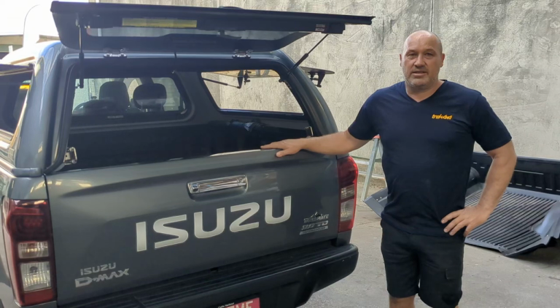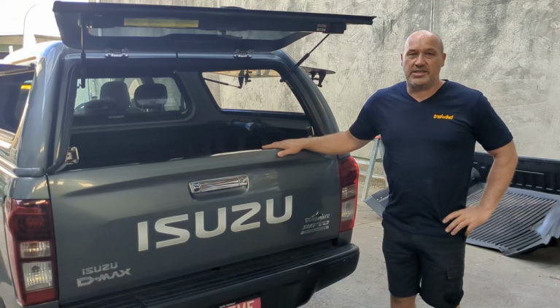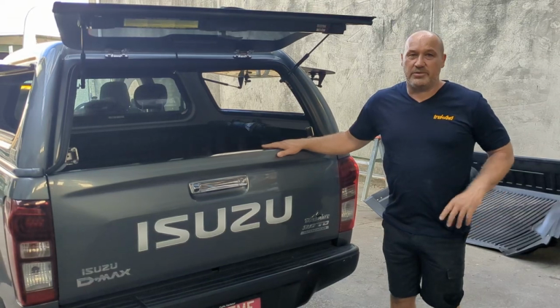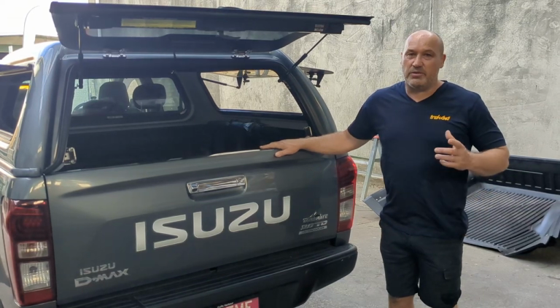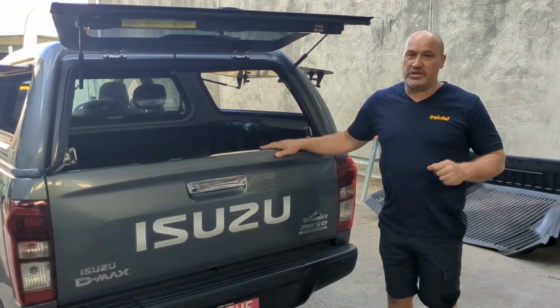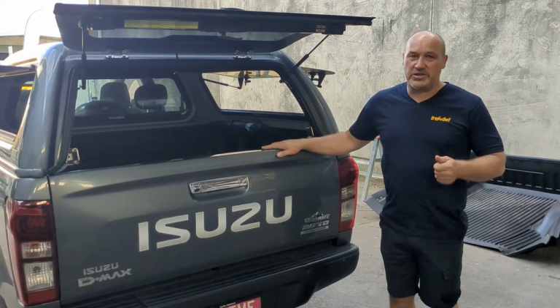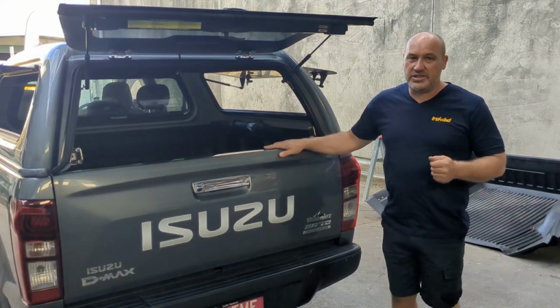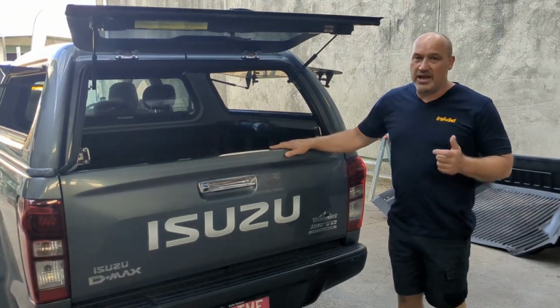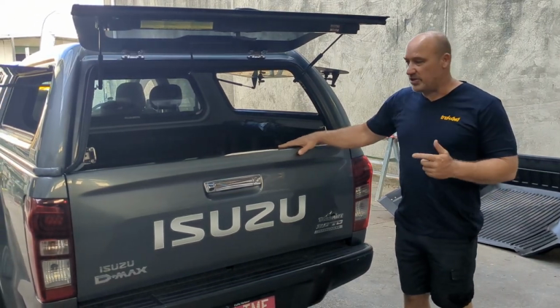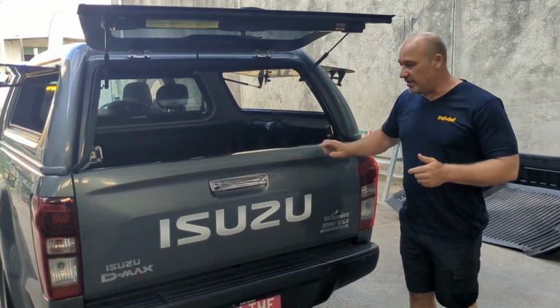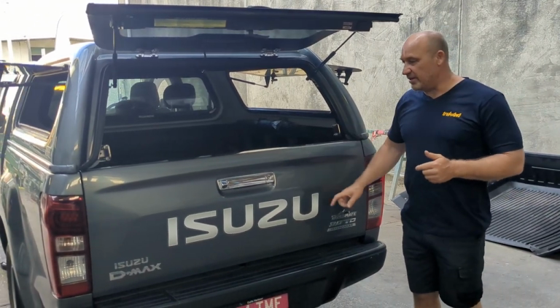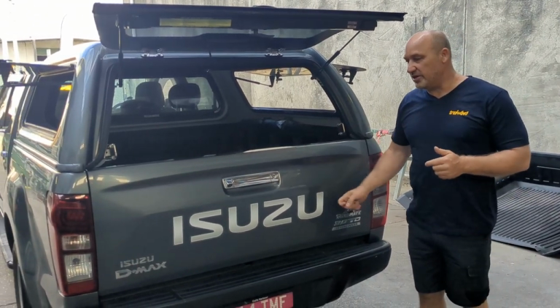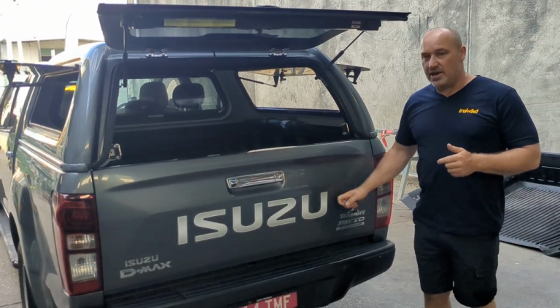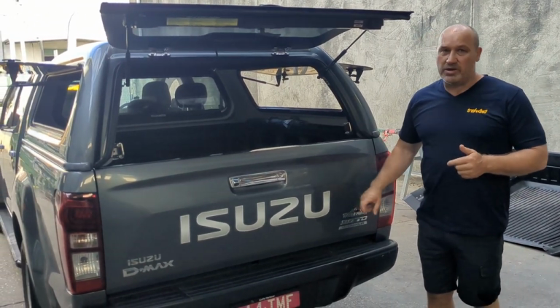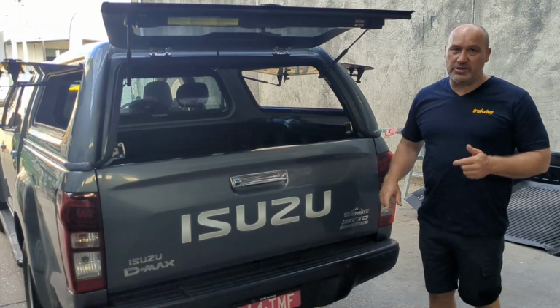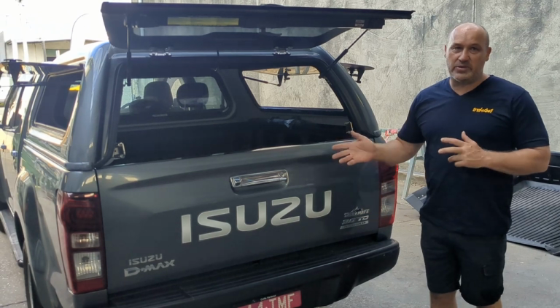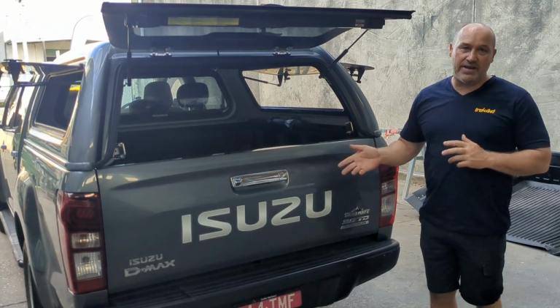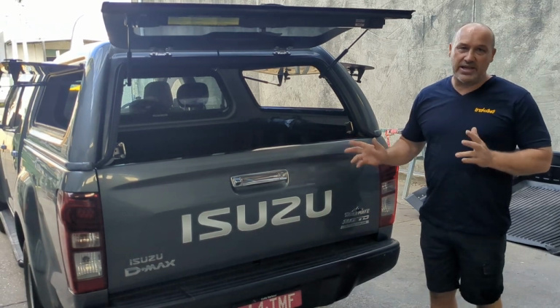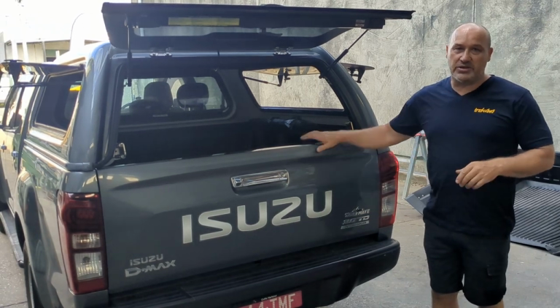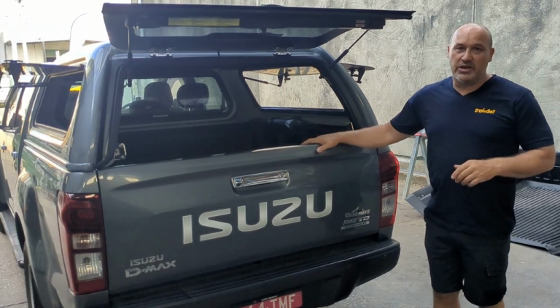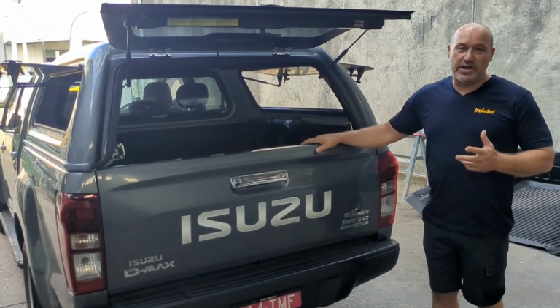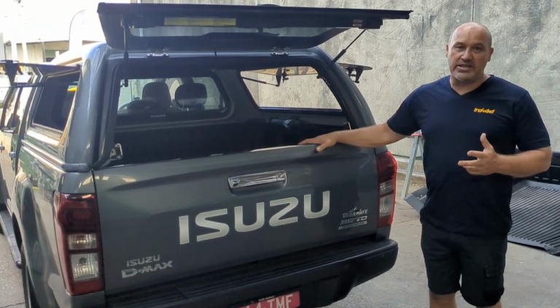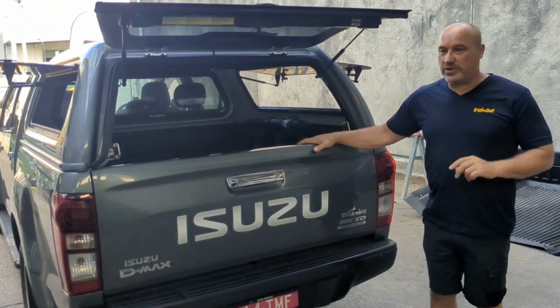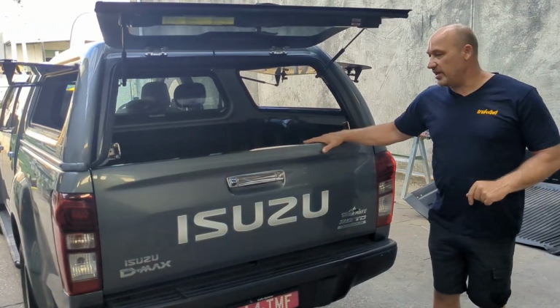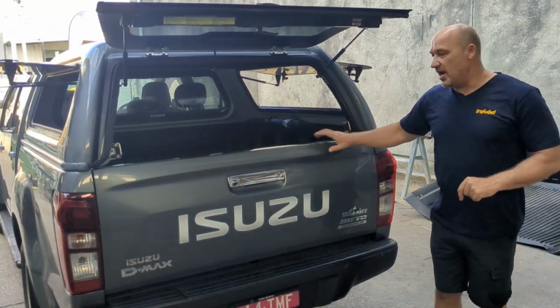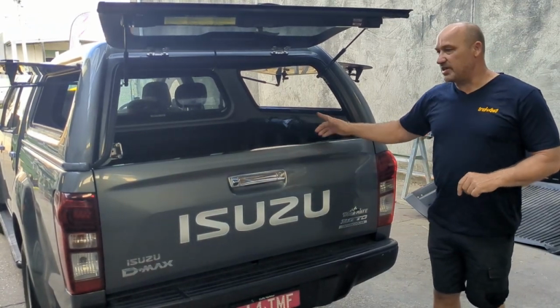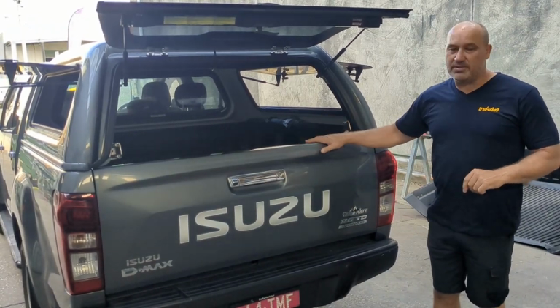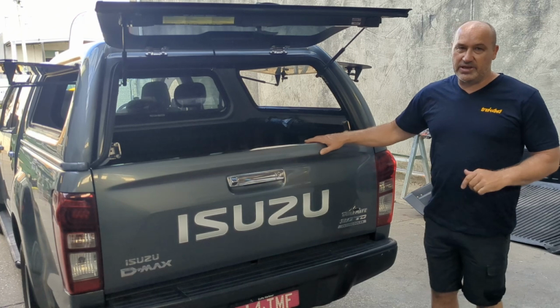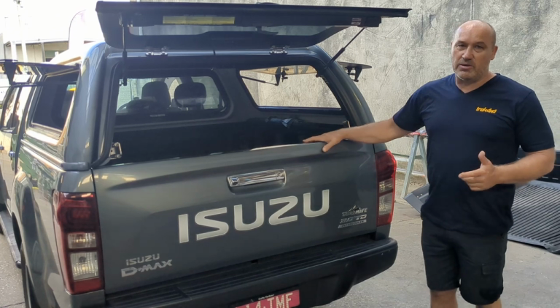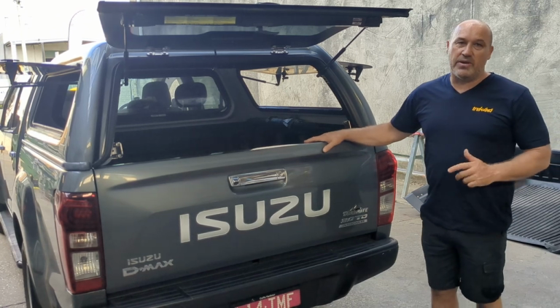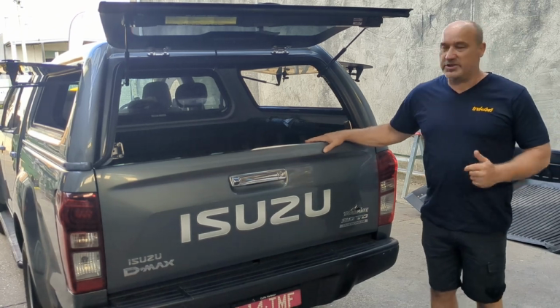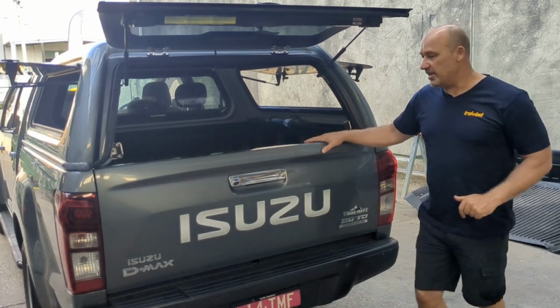Justin here from Treadfall by Forge, introducing a tray slide fitted onto an older Isuzu from around 2011 to 2019-2020. It's the same tub as the Holden Colorado — virtually identical.